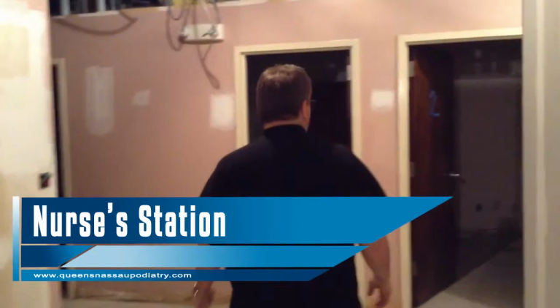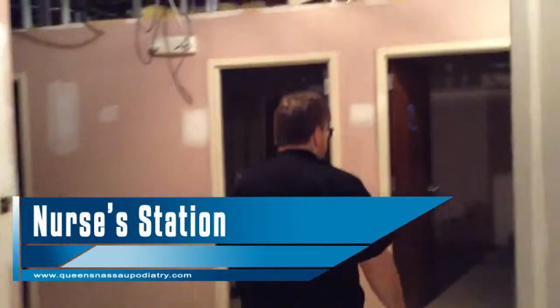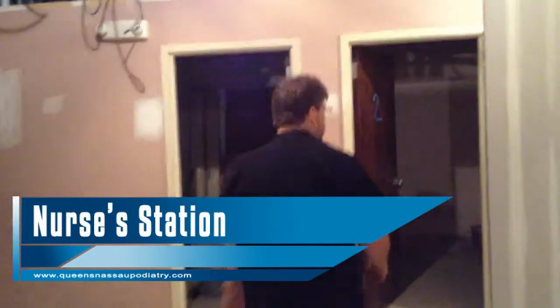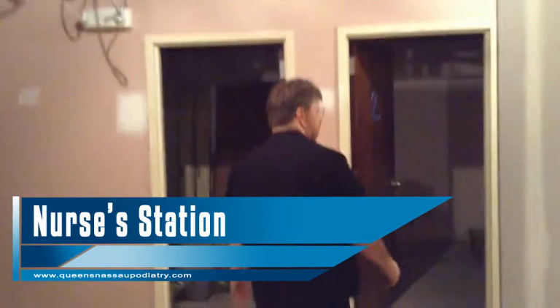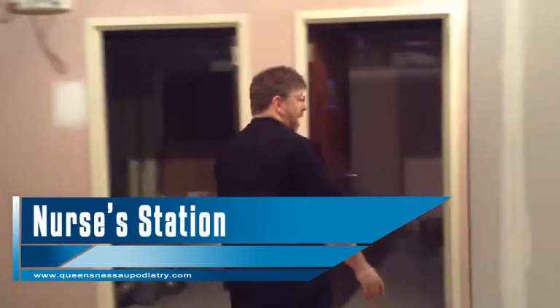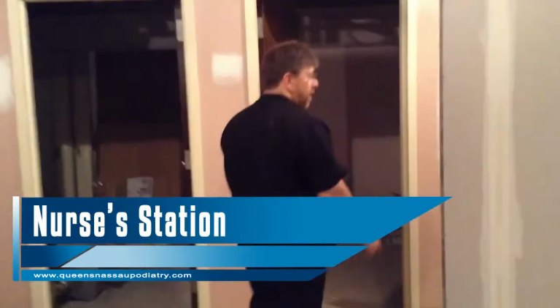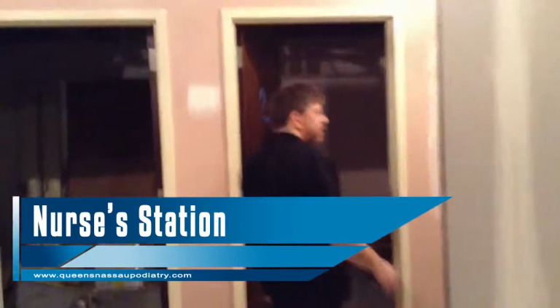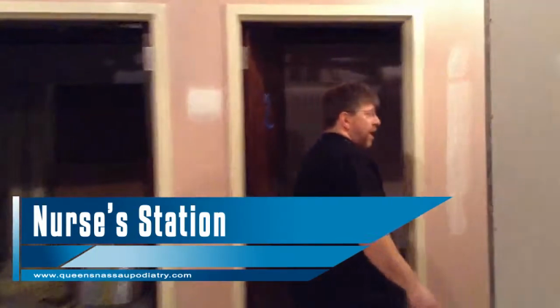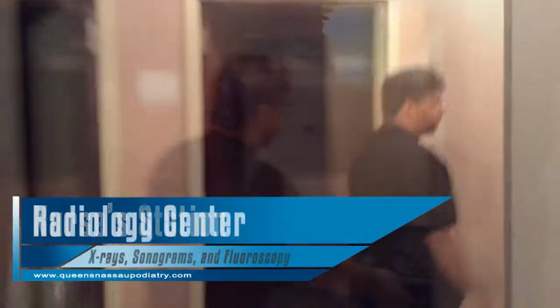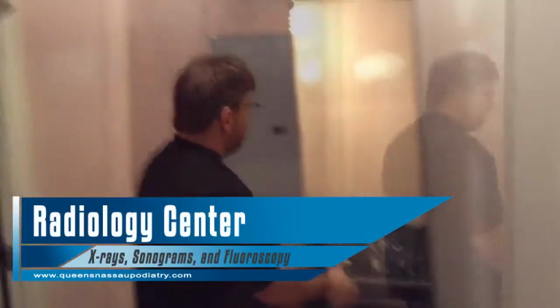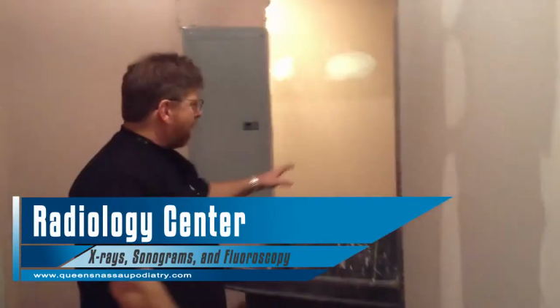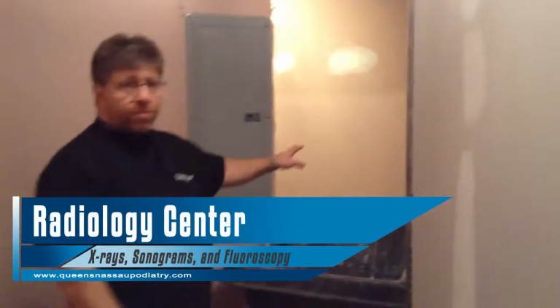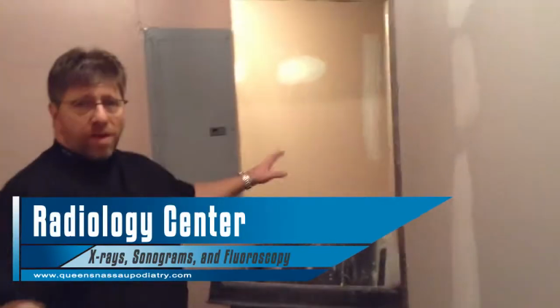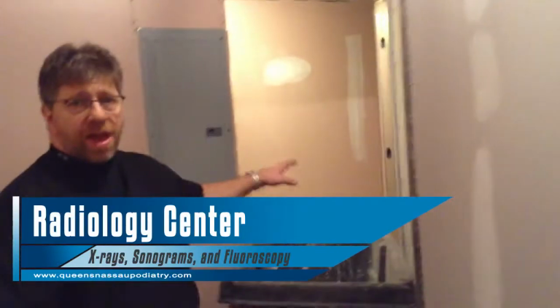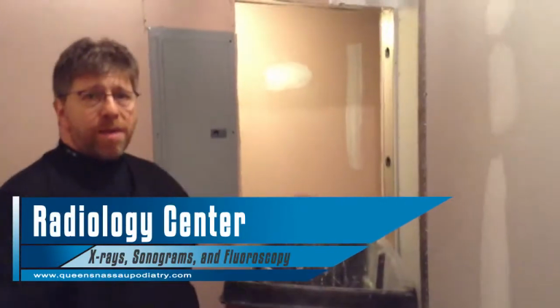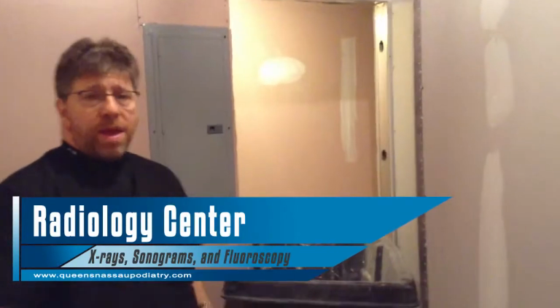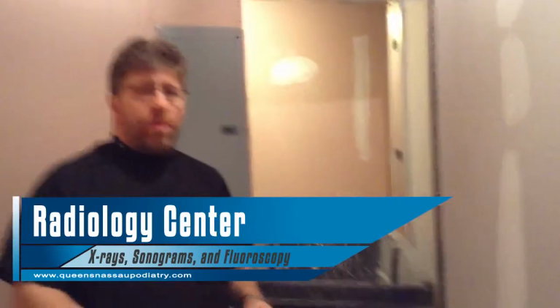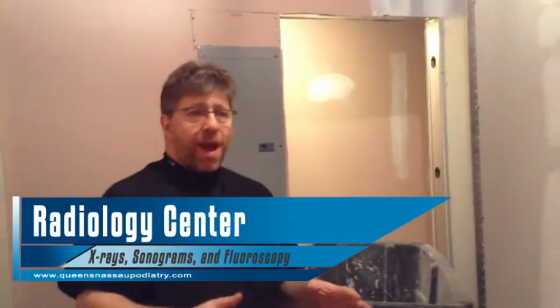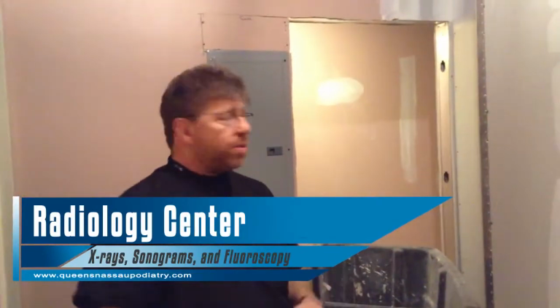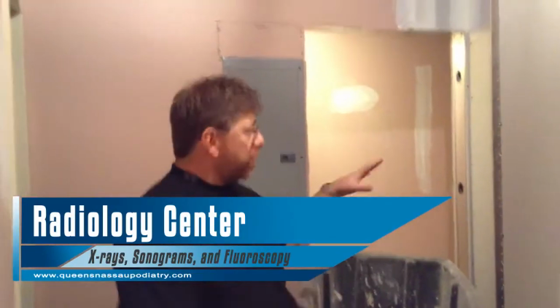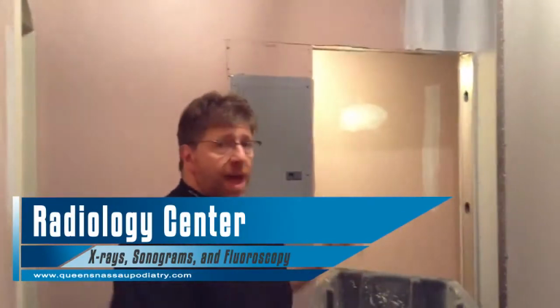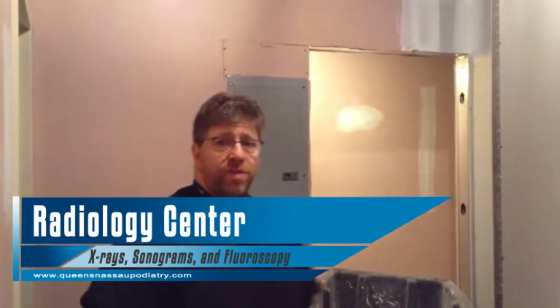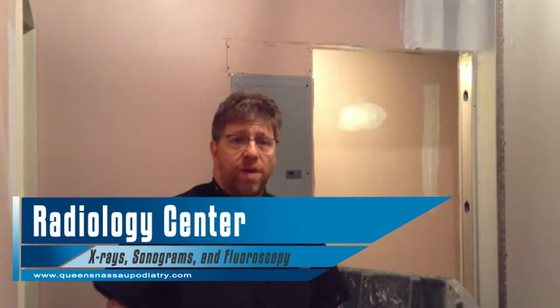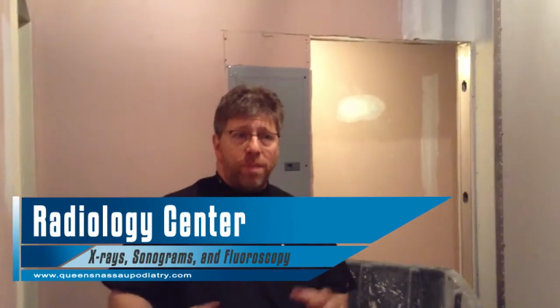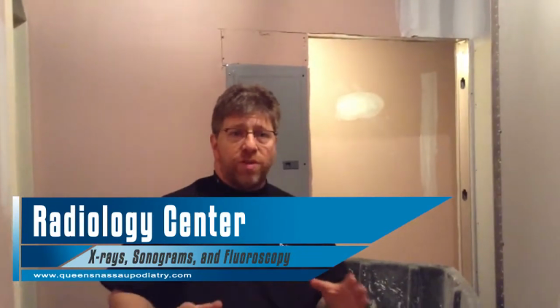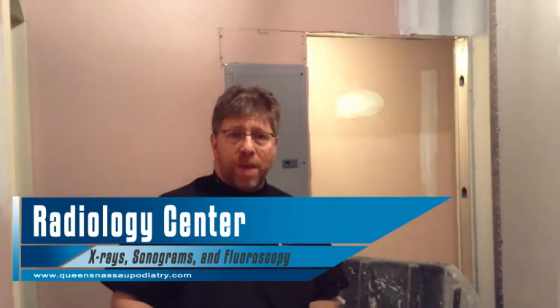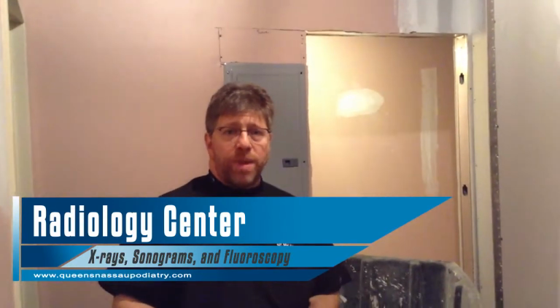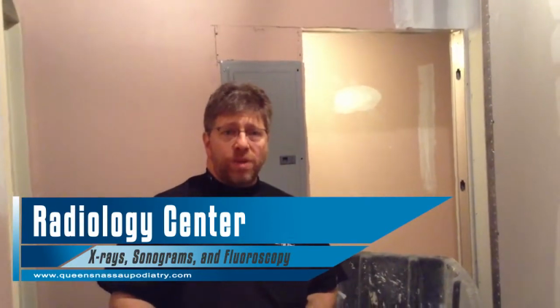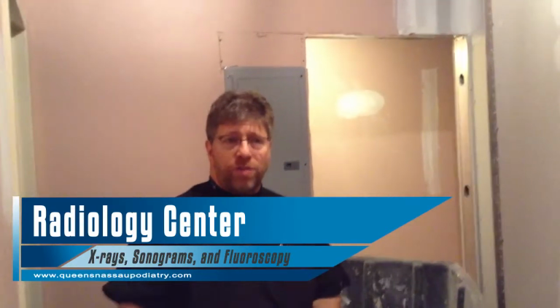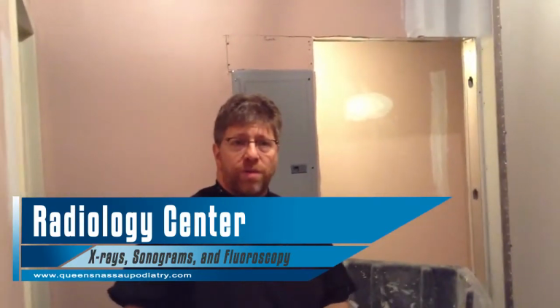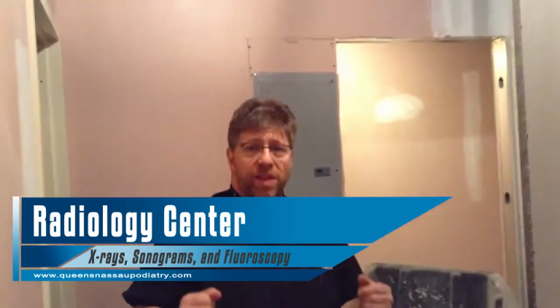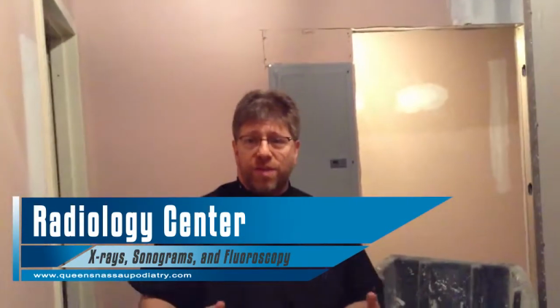On this side over here we're going to have our radiology section. So our x-ray, sonogram, and fluoroscopy units are all going to be housed in this area to help image and help us make a diagnosis on whatever is ailing your feet.